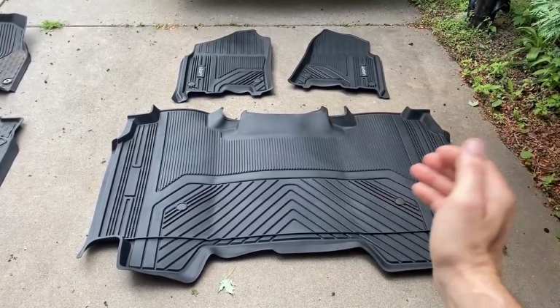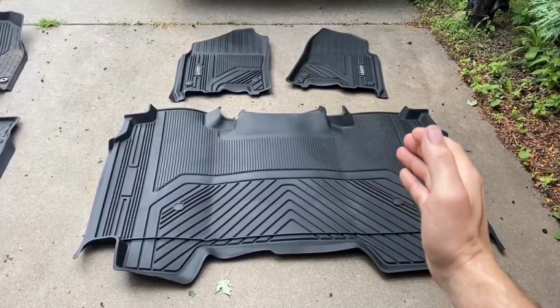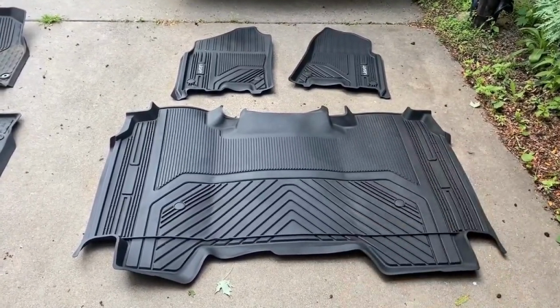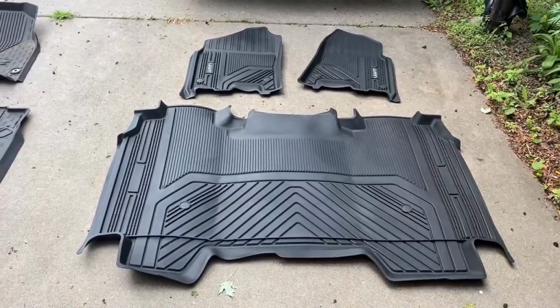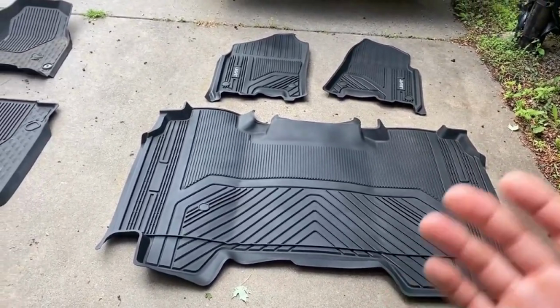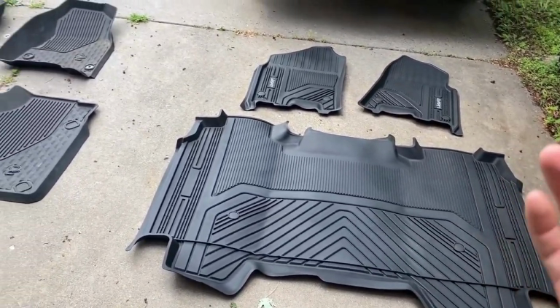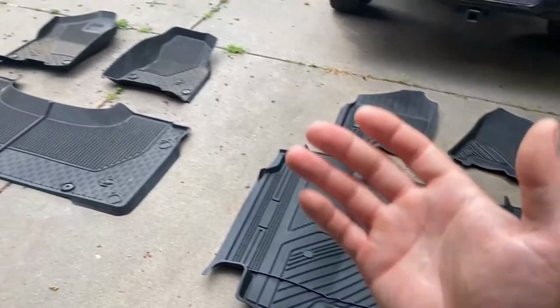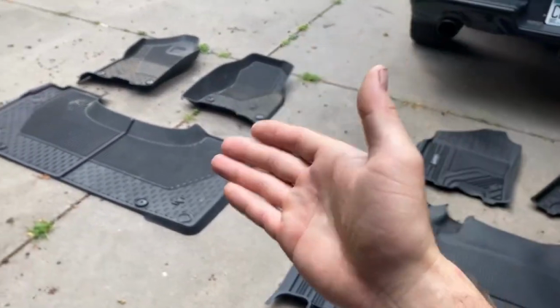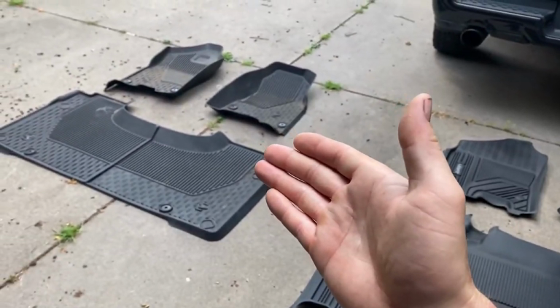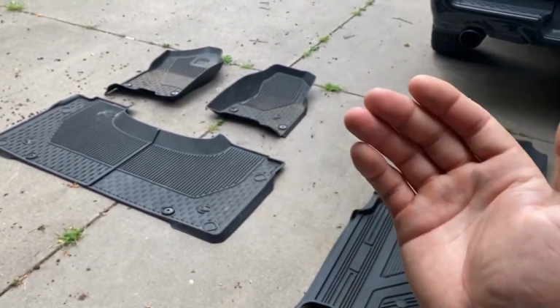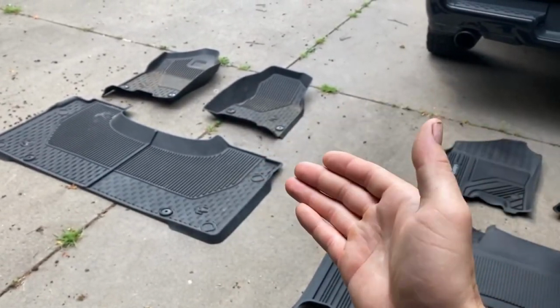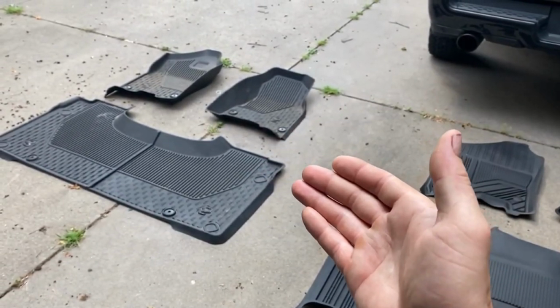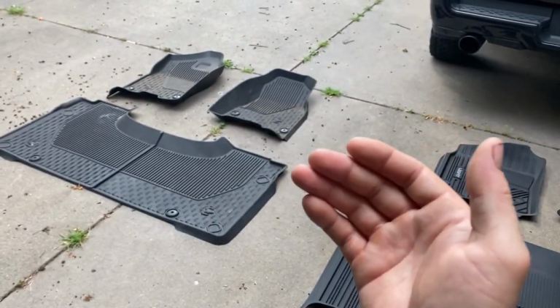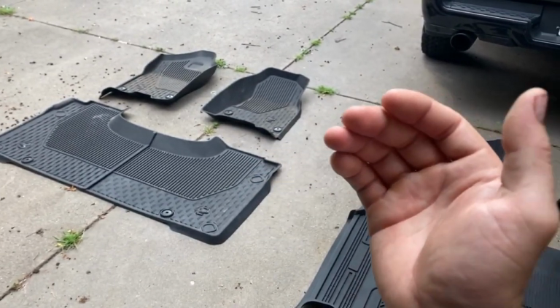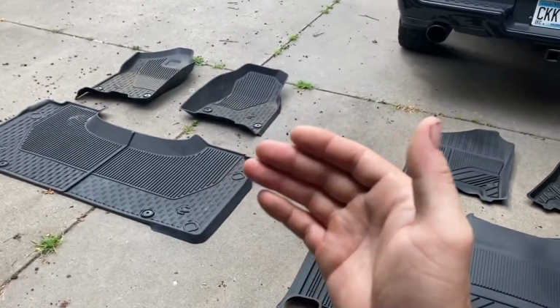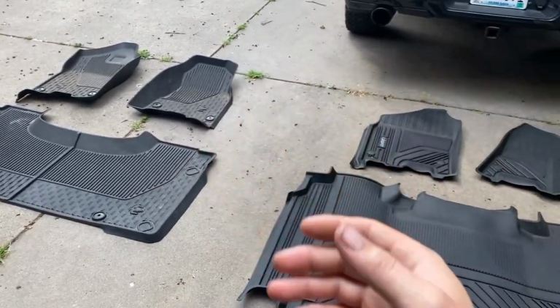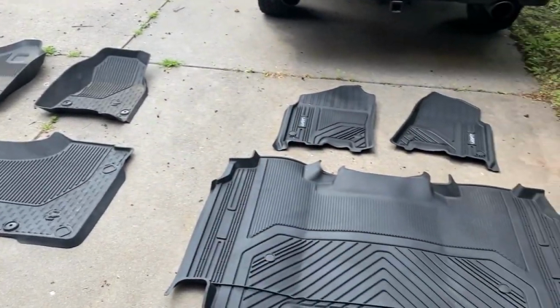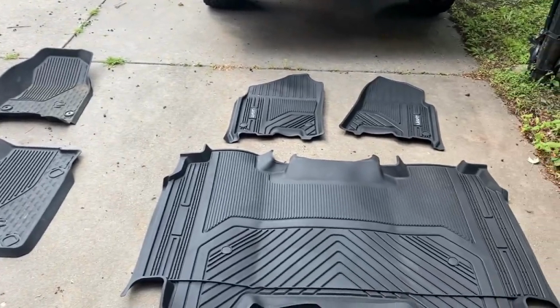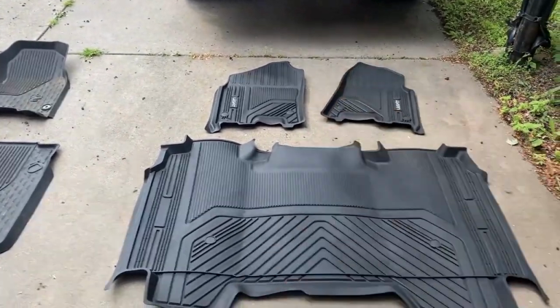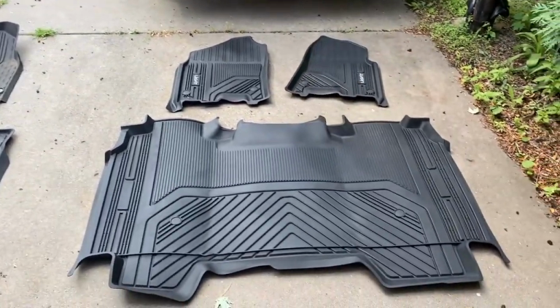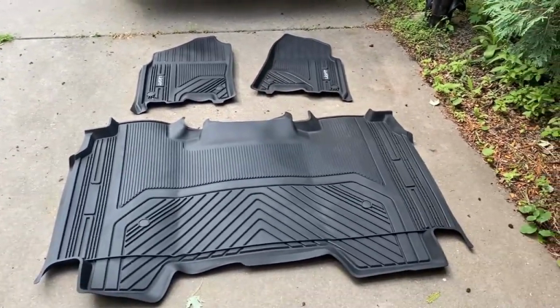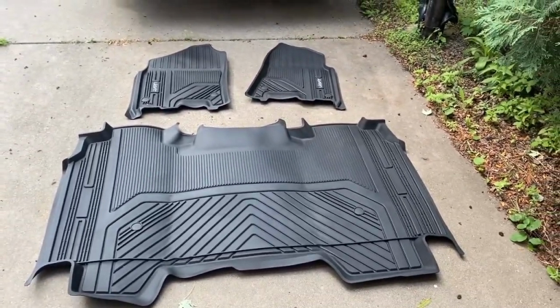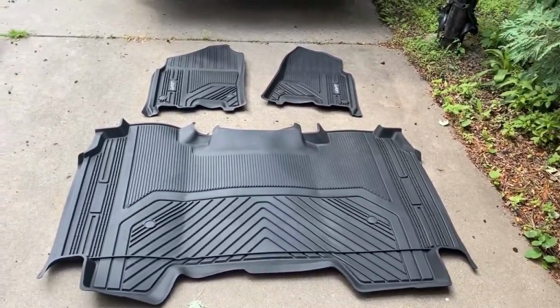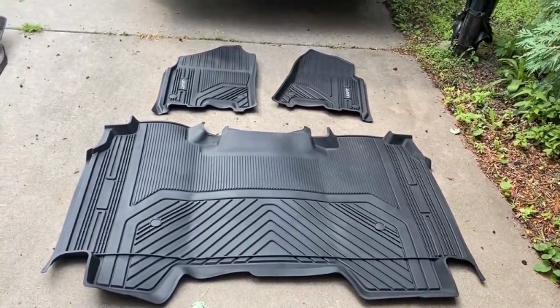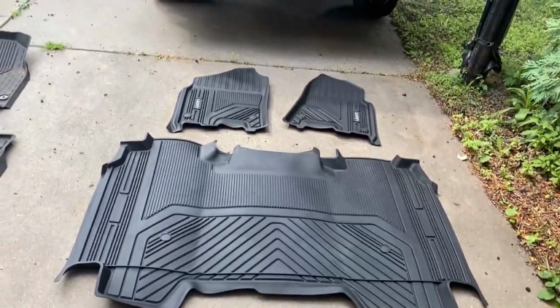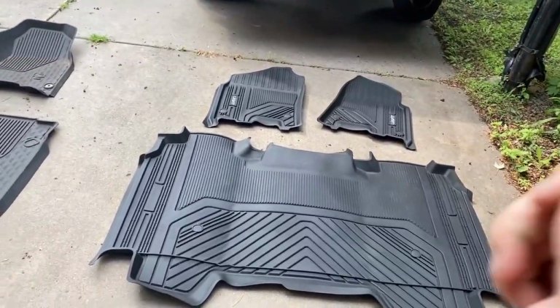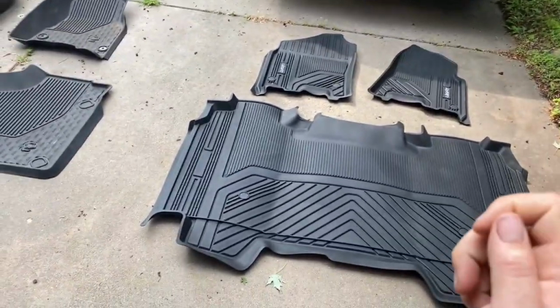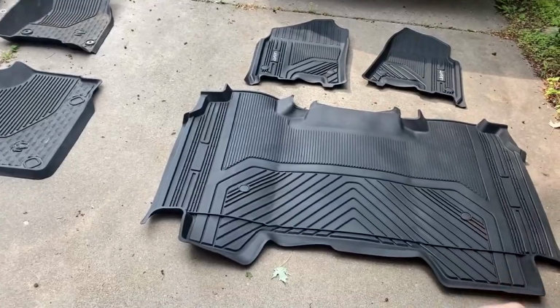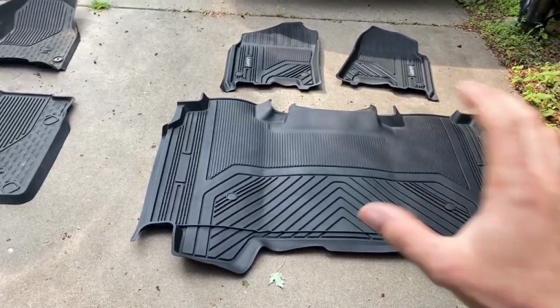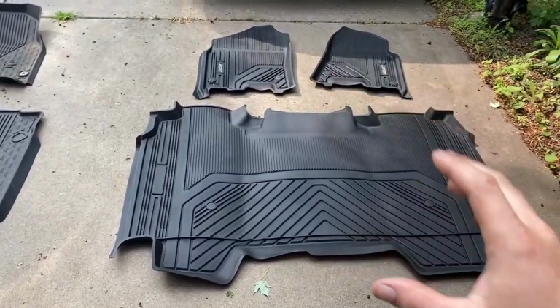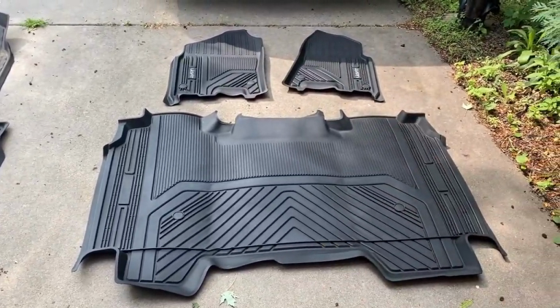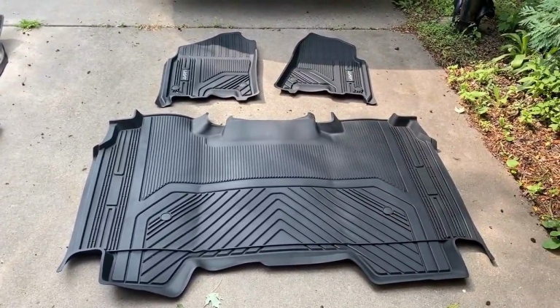Without further ado, let's go ahead and put these in and see how they fit. Obviously the first step is to remove any existing weather mats you have, whether they be all-weather or carpet. Now's a good time to vacuum my truck — don't judge me, mine's pretty dirty. I'm just going to put these in for the install and I'll clean it up later.